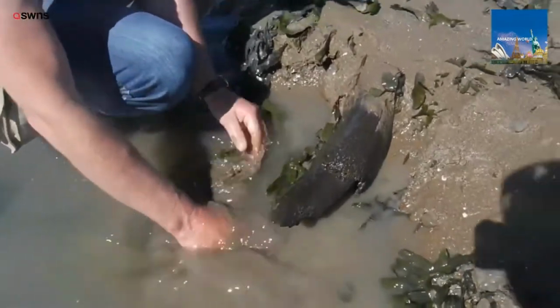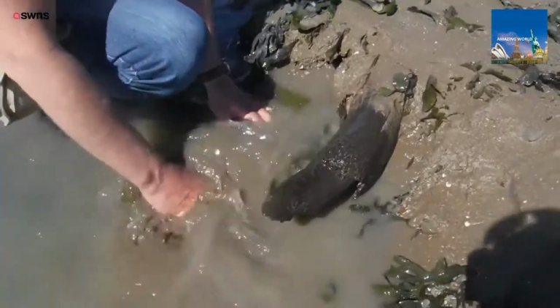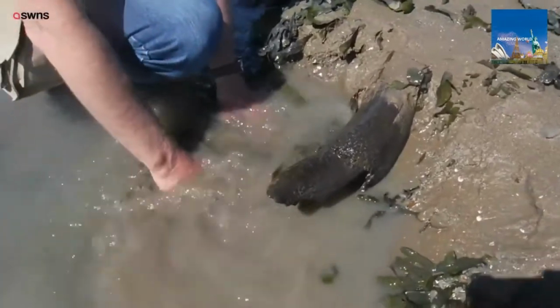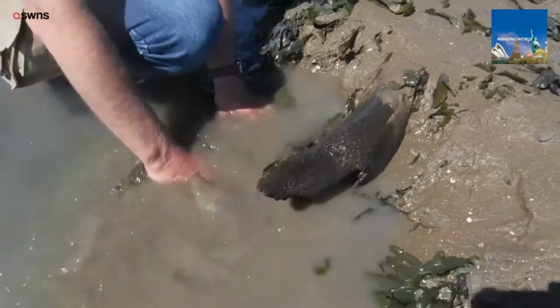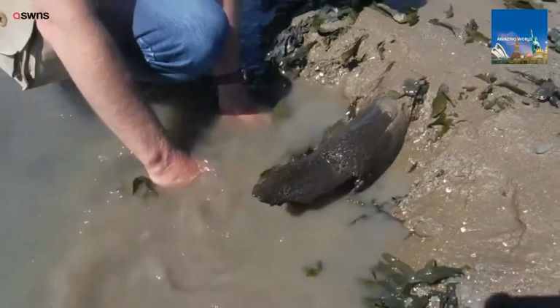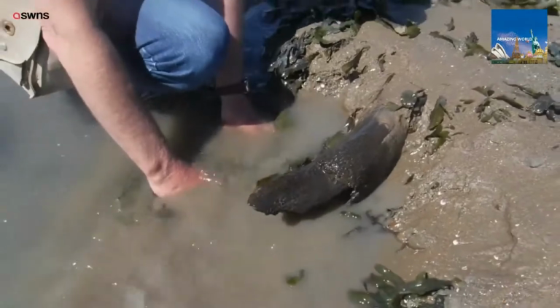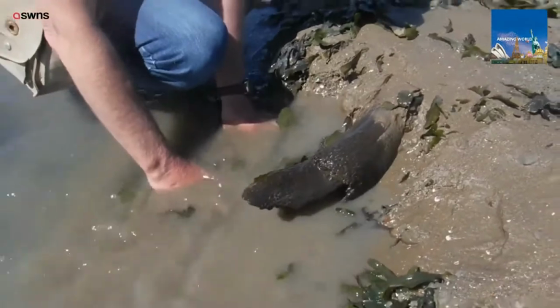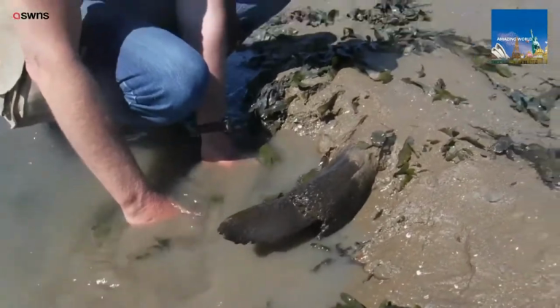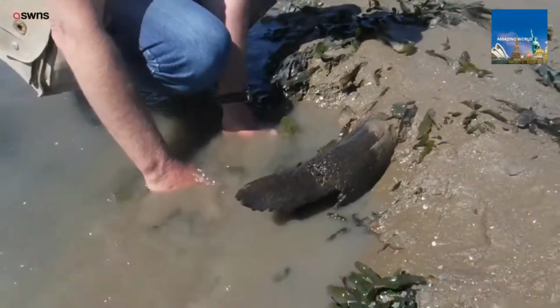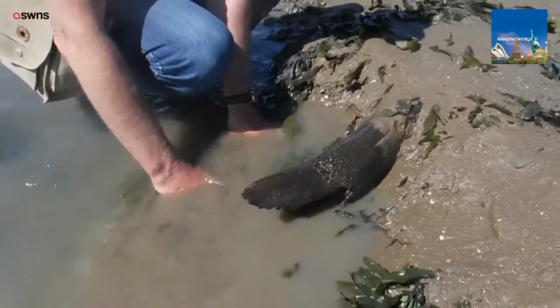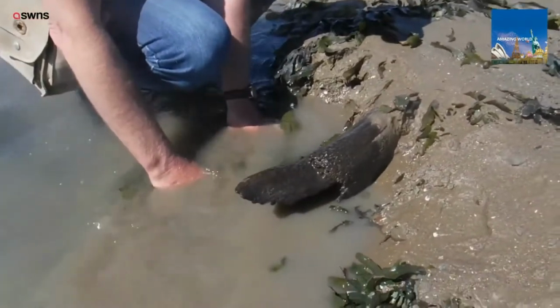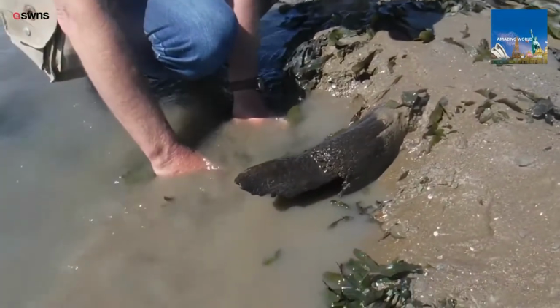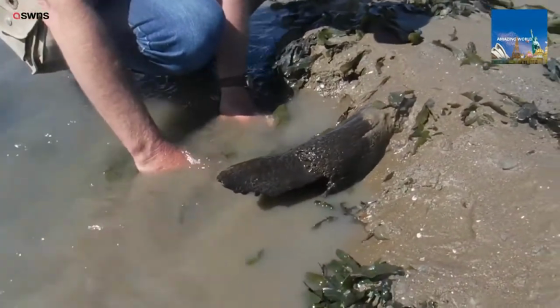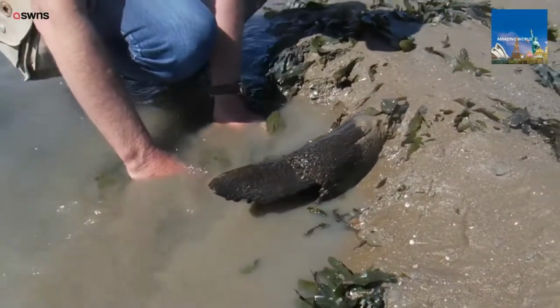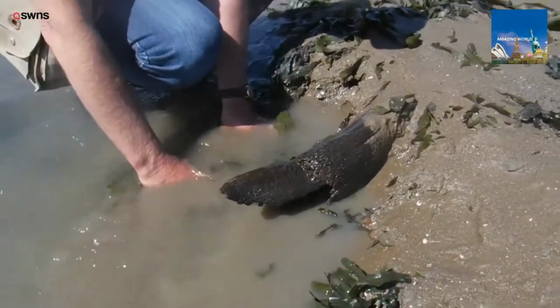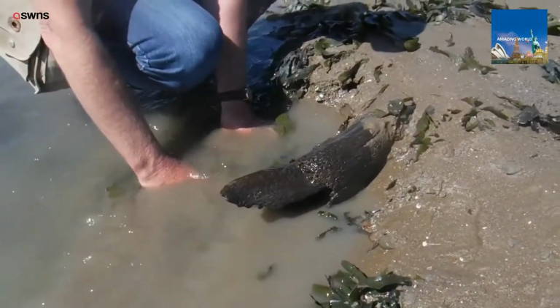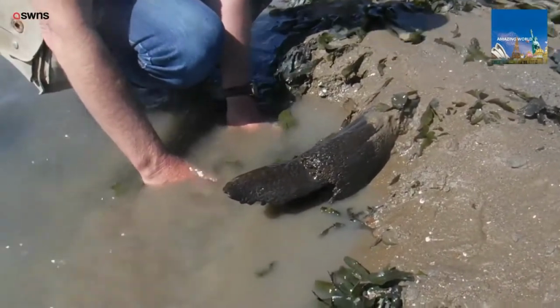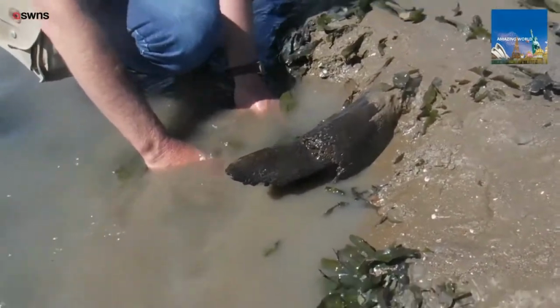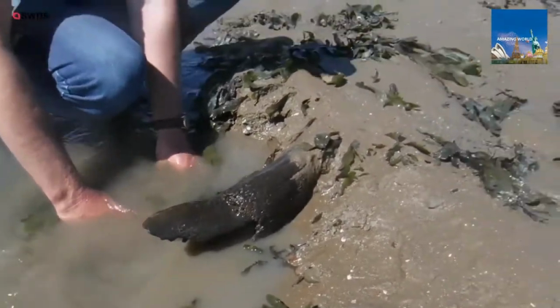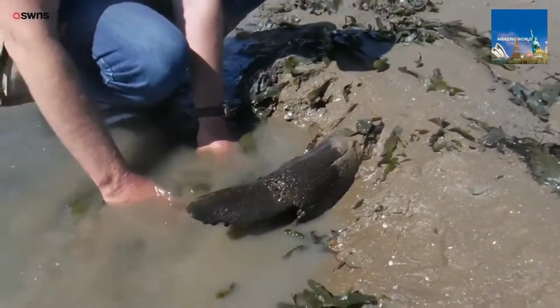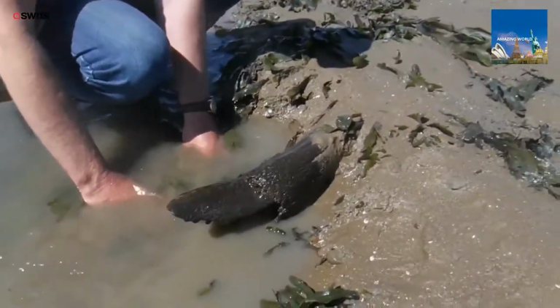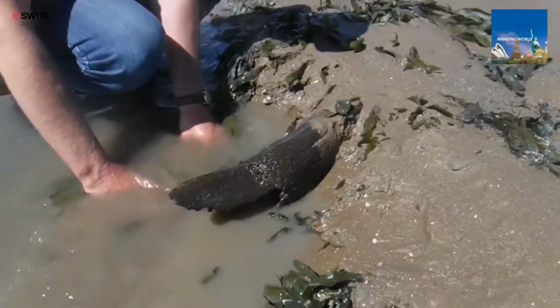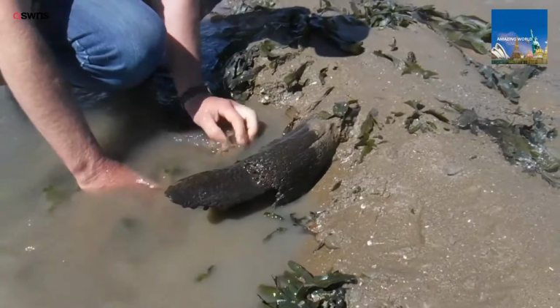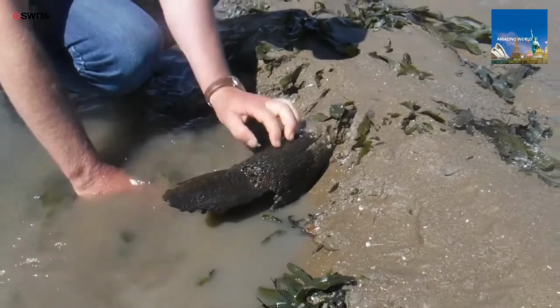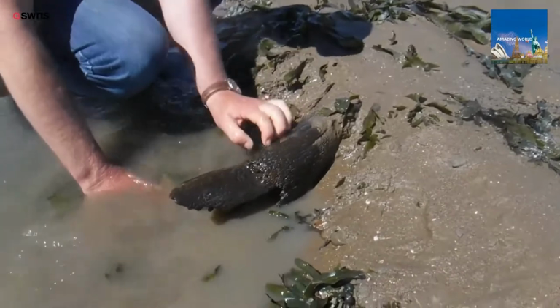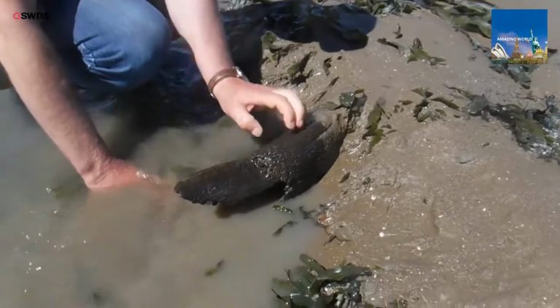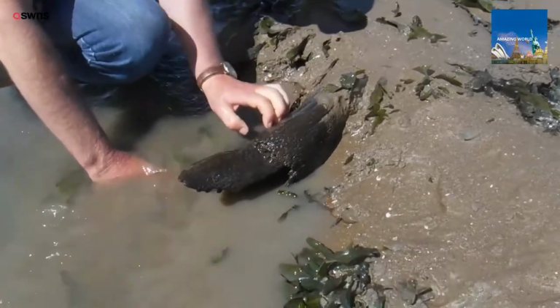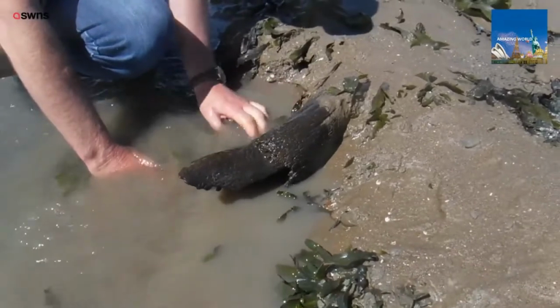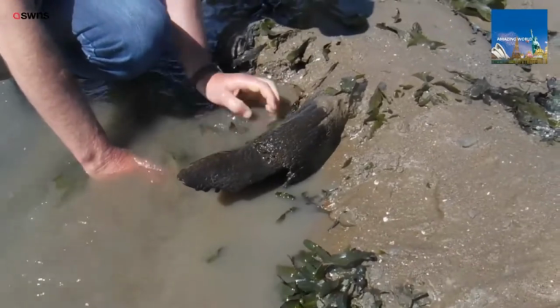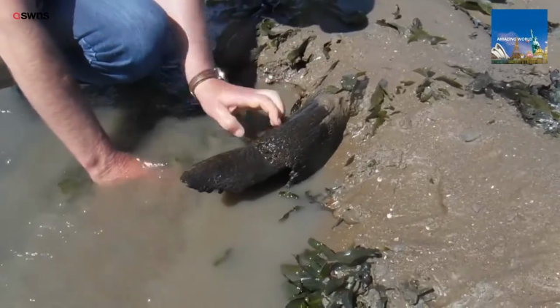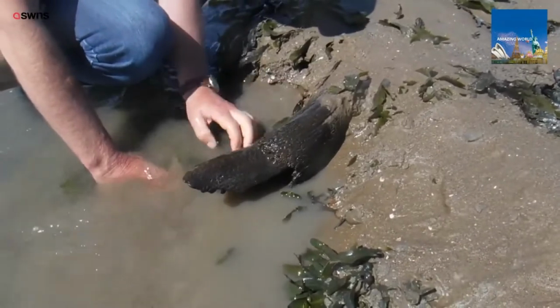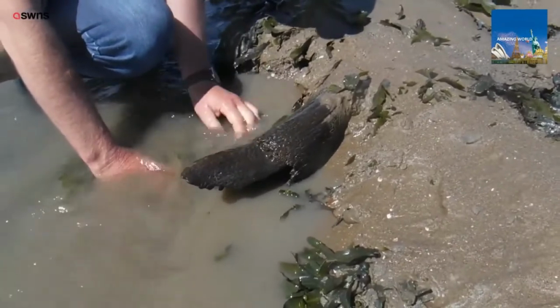I've never seen one in a museum. If it is an oryx horn, that will be thousands of years old.